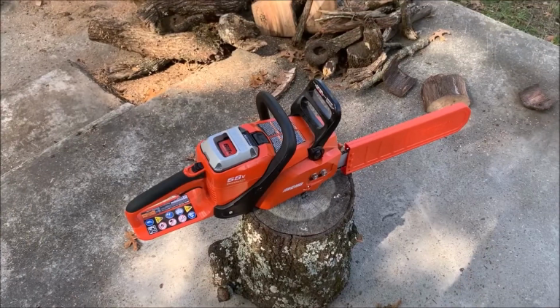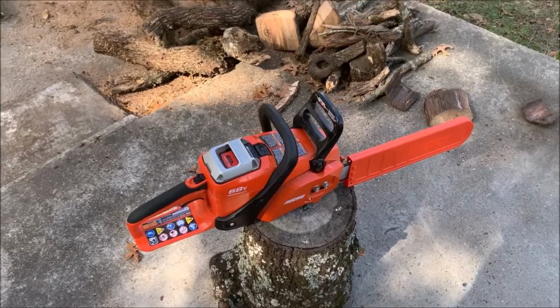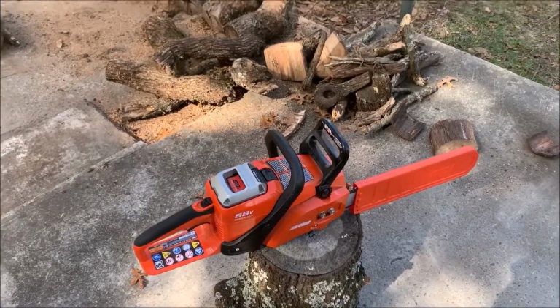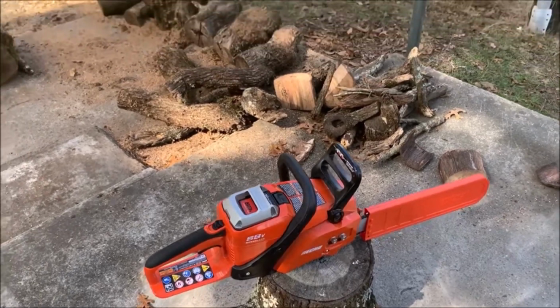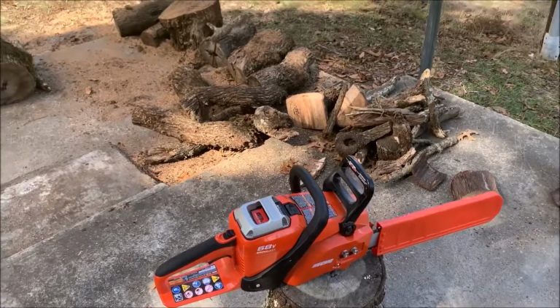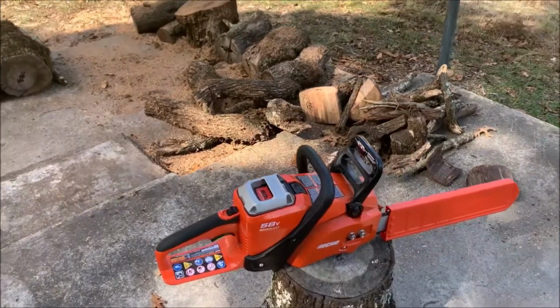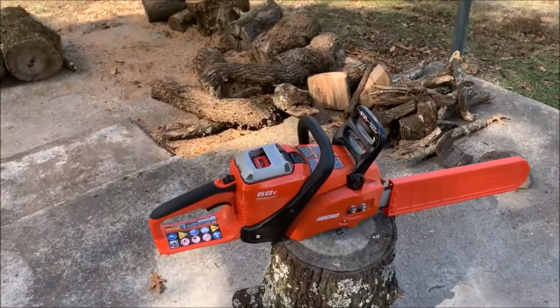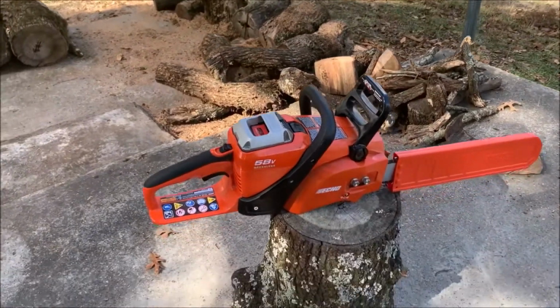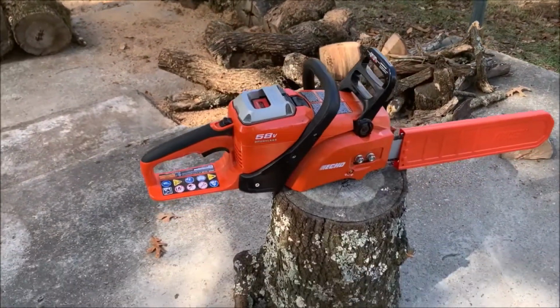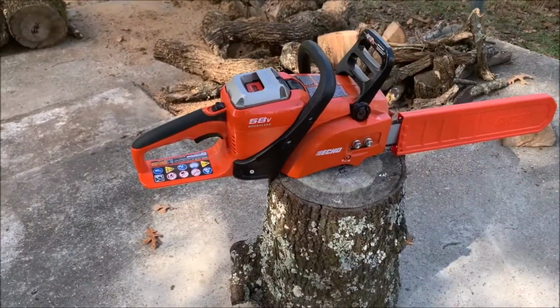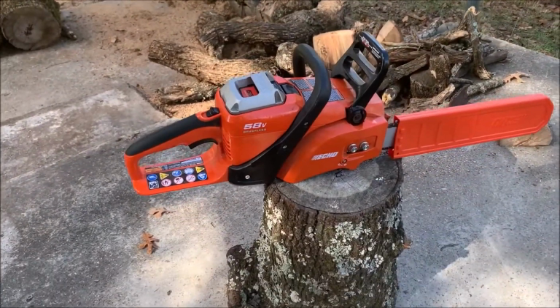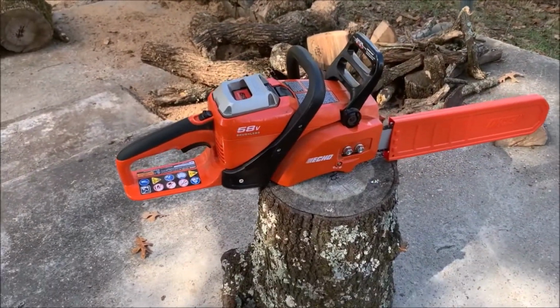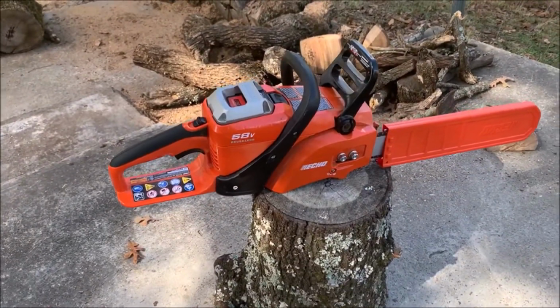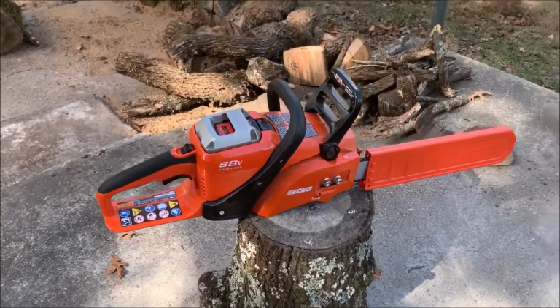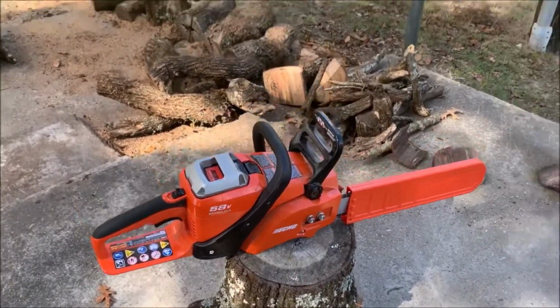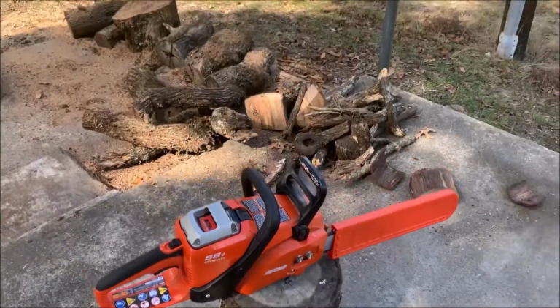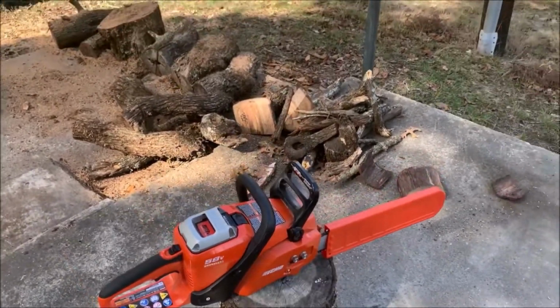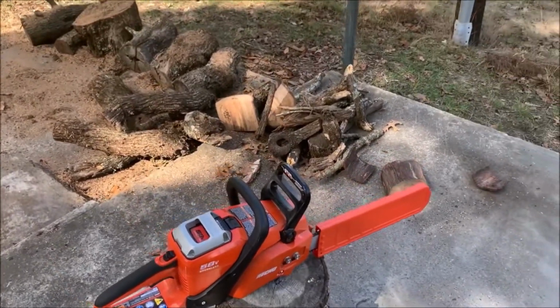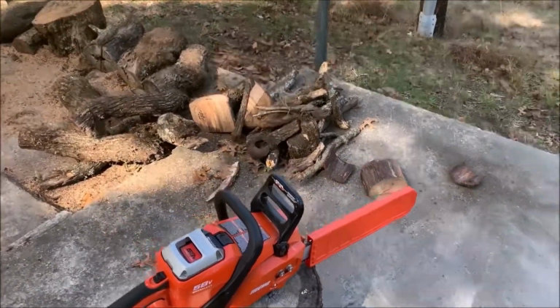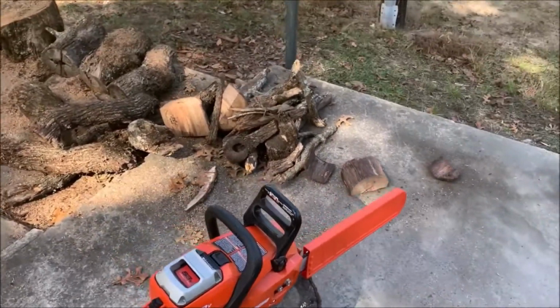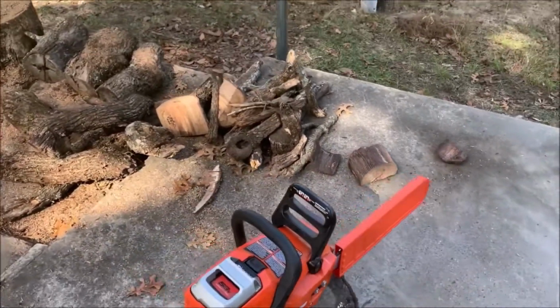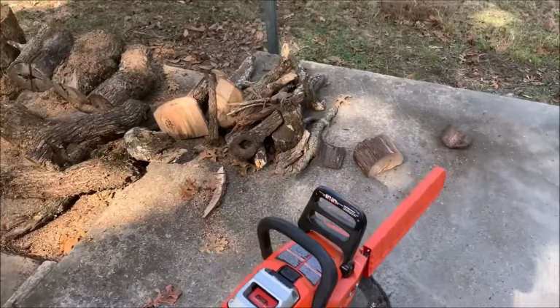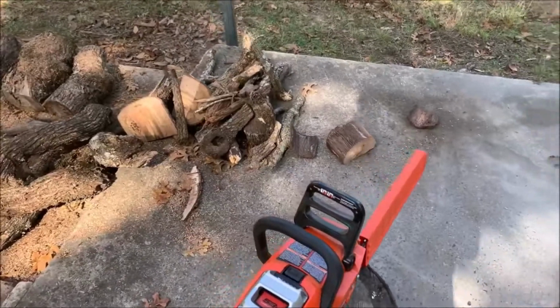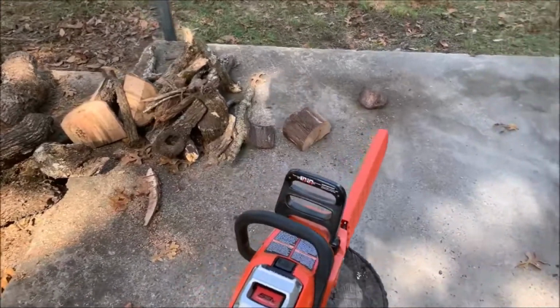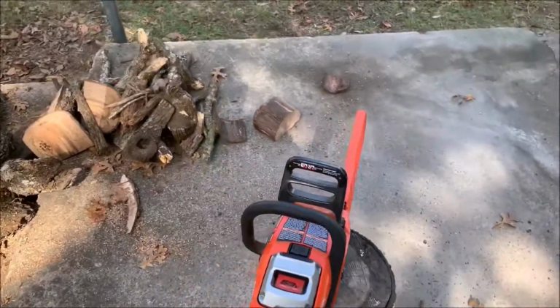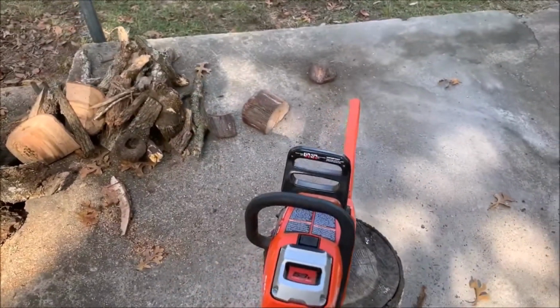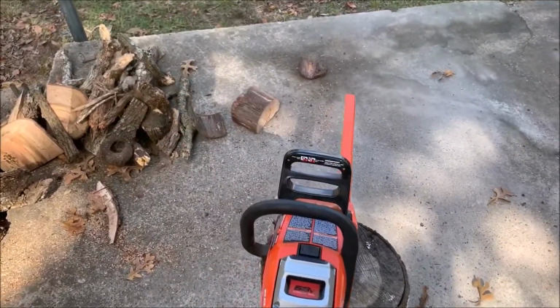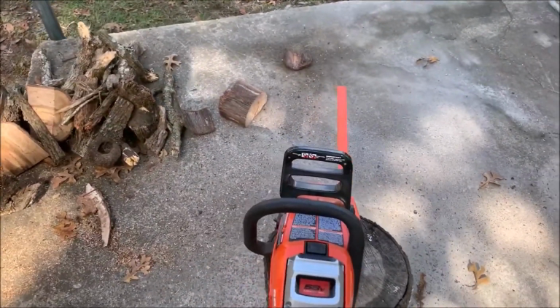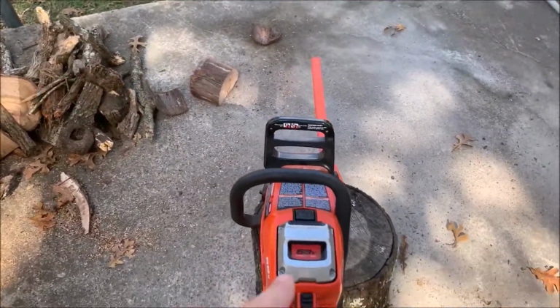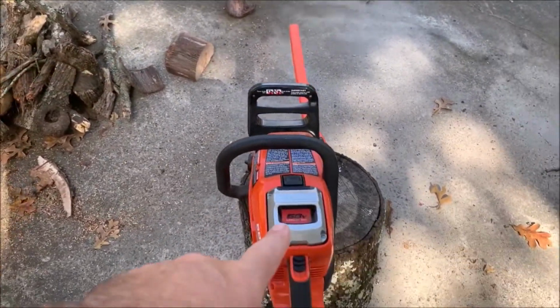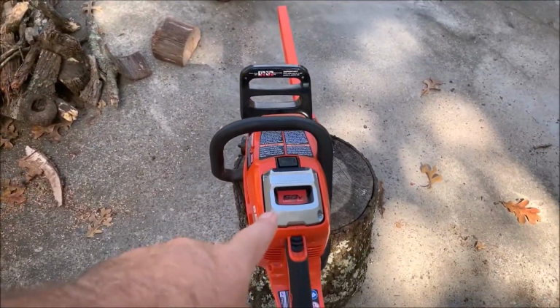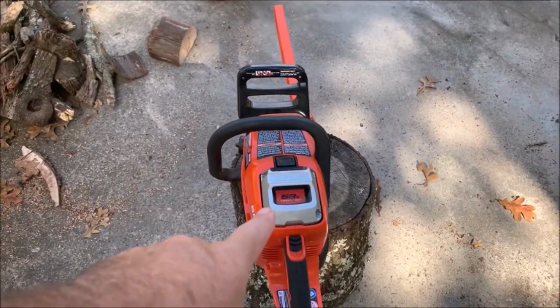Okay, here is the Echo chainsaw. It looks almost like a standard gas chainsaw, but it's battery-operated.